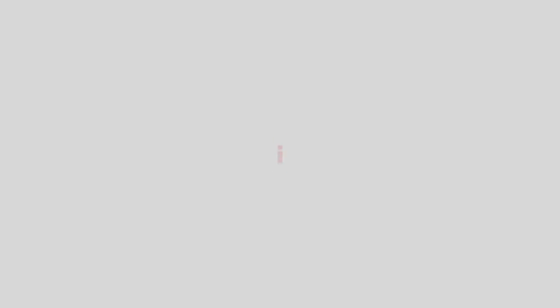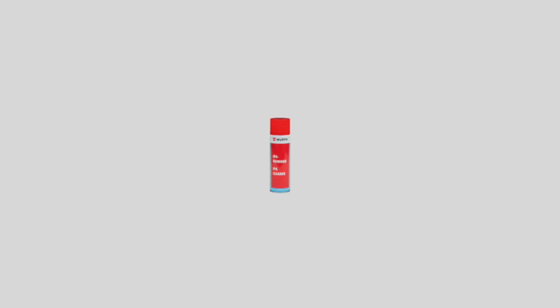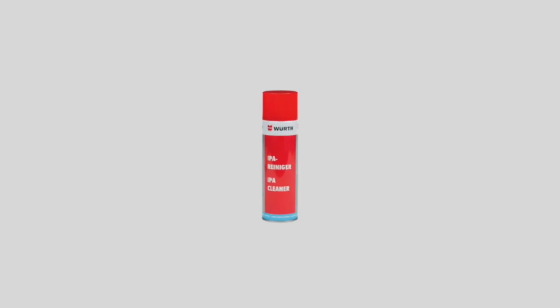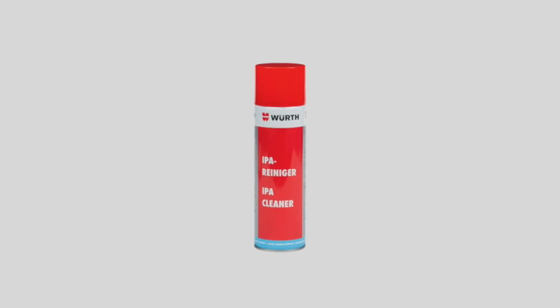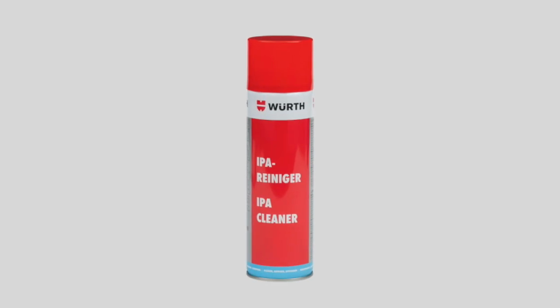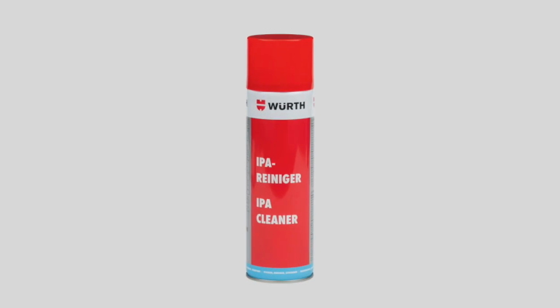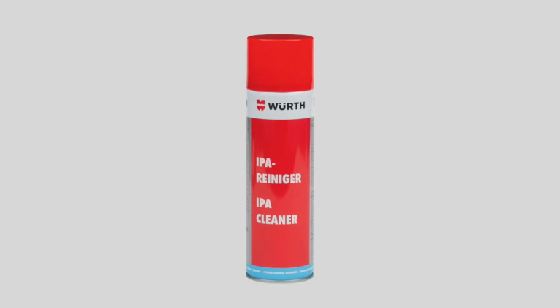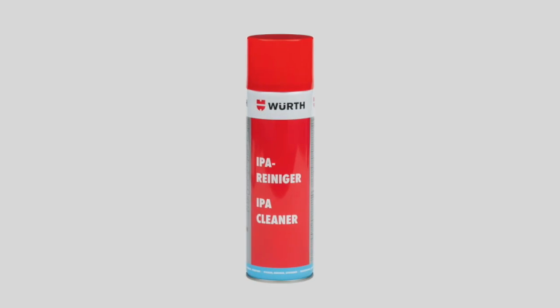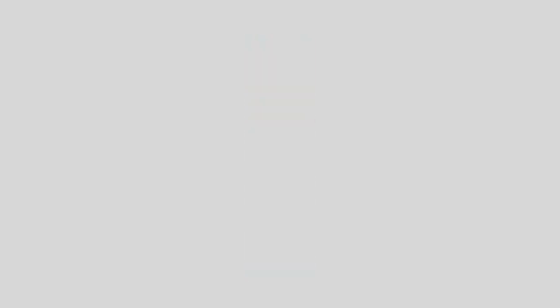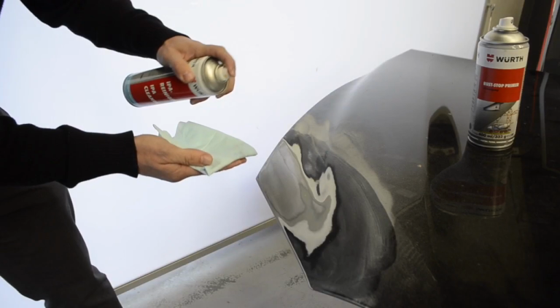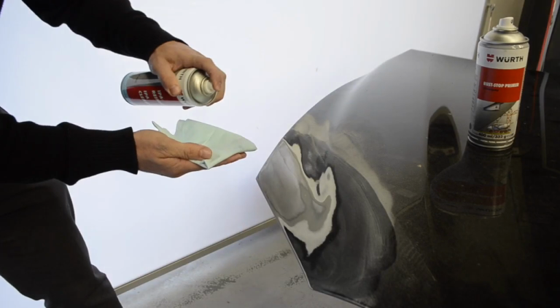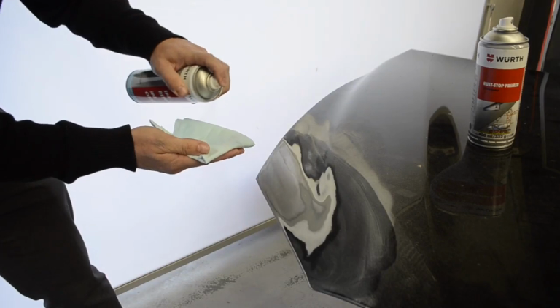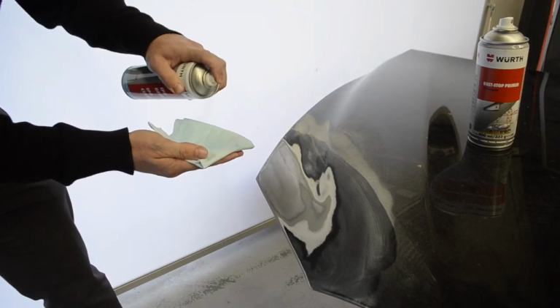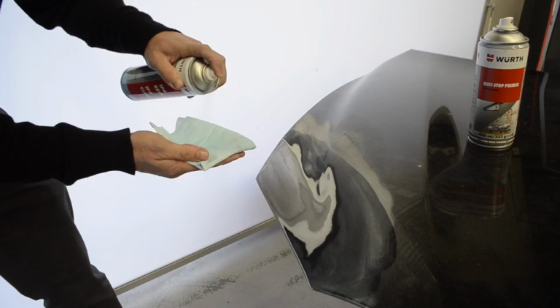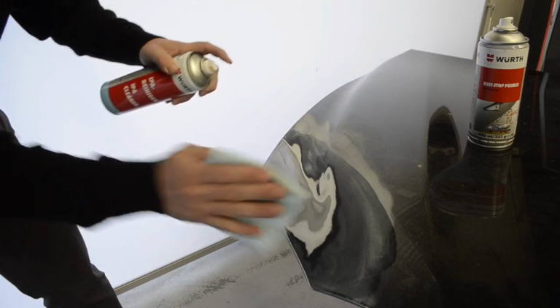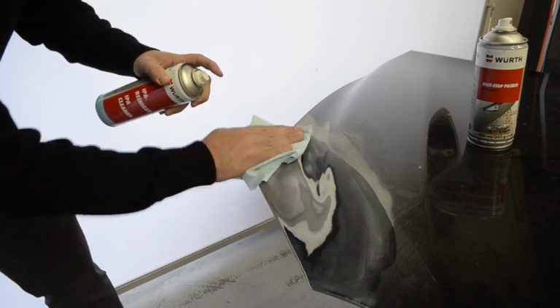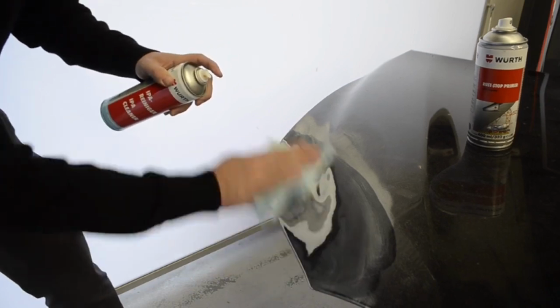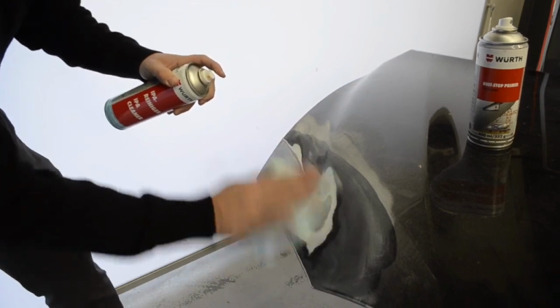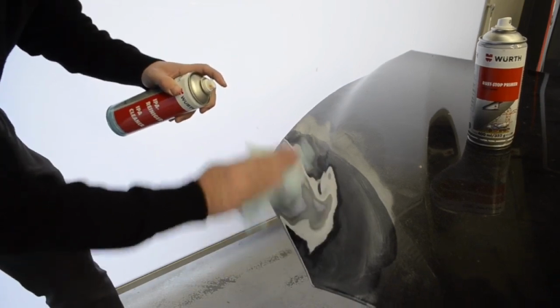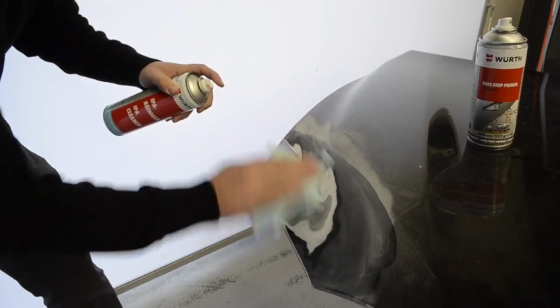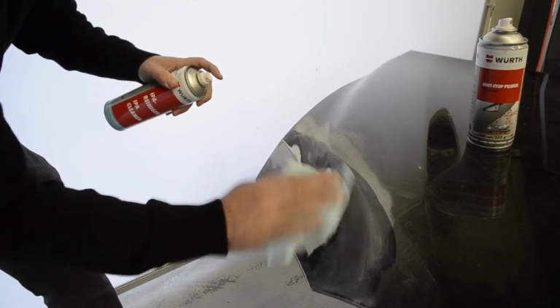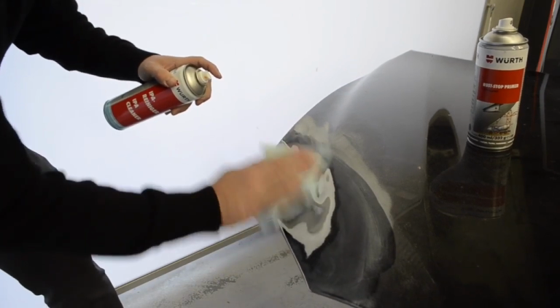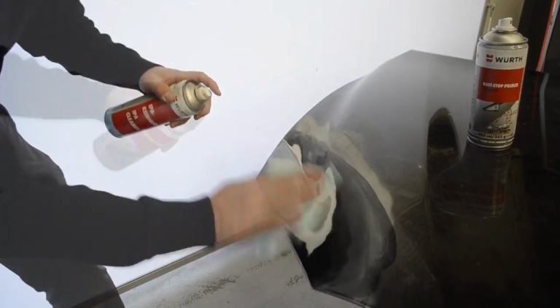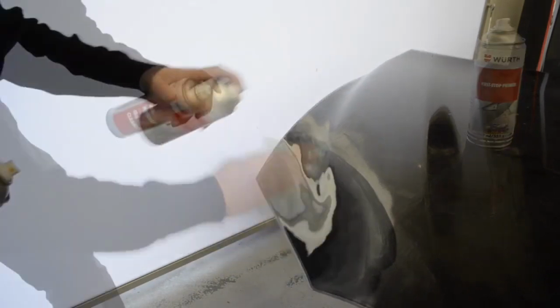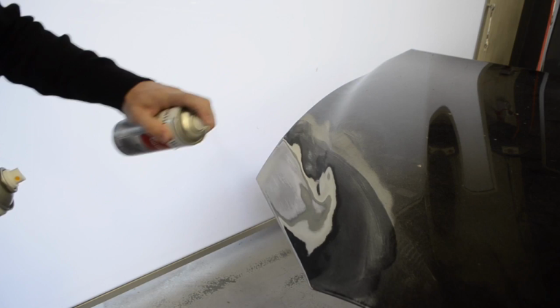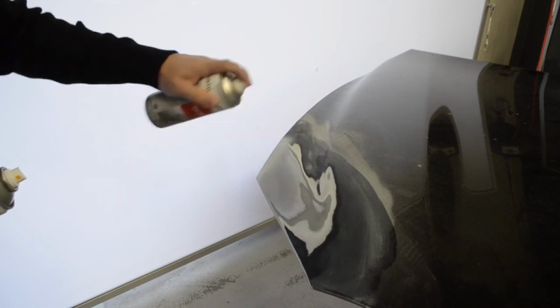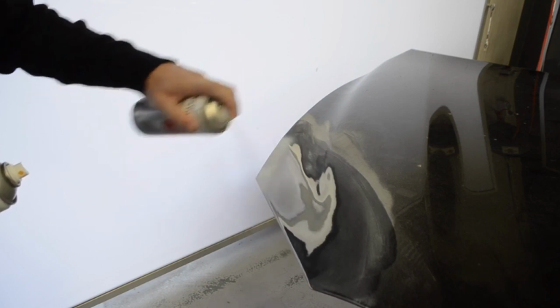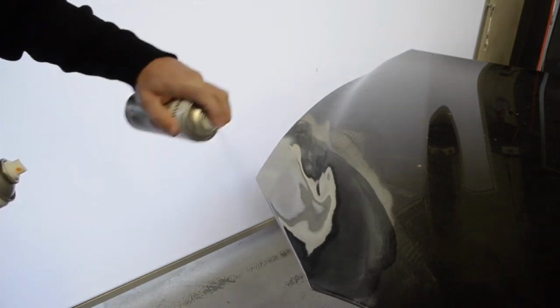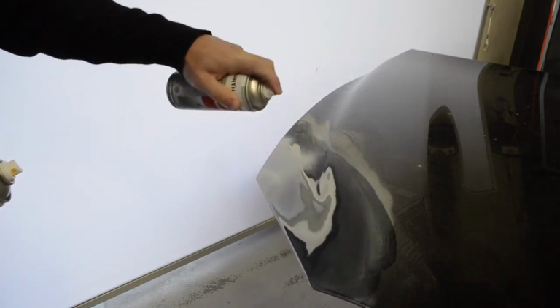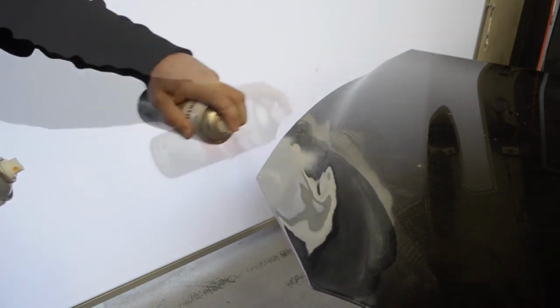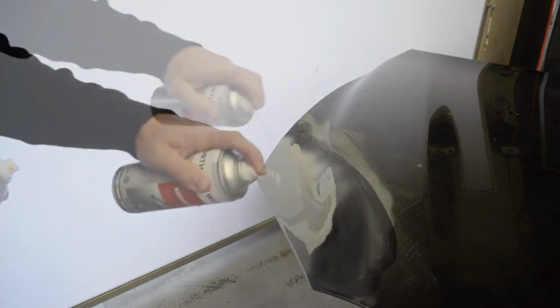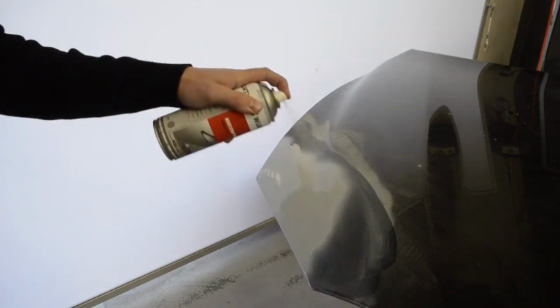Introducing the Worth IPA cleaner — the perfect gentle and effective cleaner for nearly all industries and surfaces. It's great for preparing surfaces for adhesives and sealant applications.